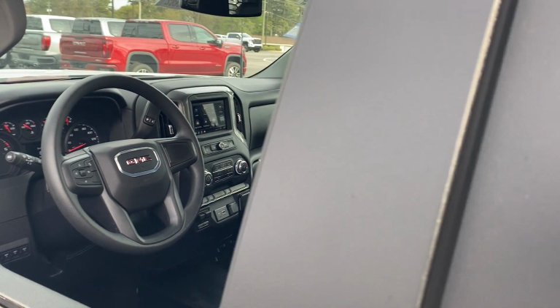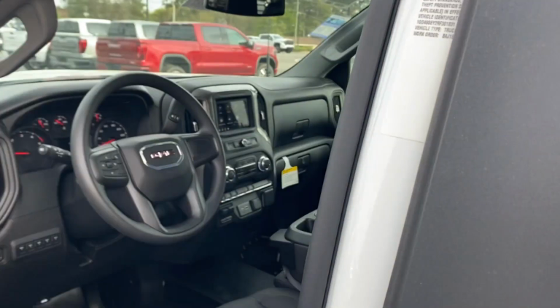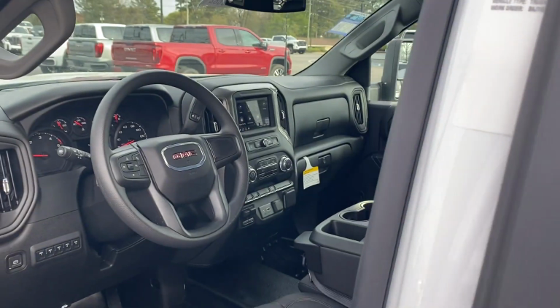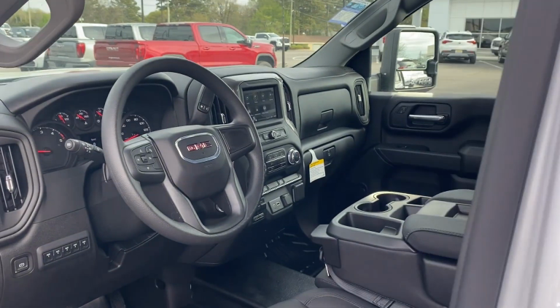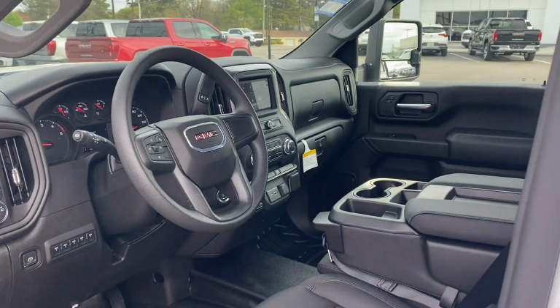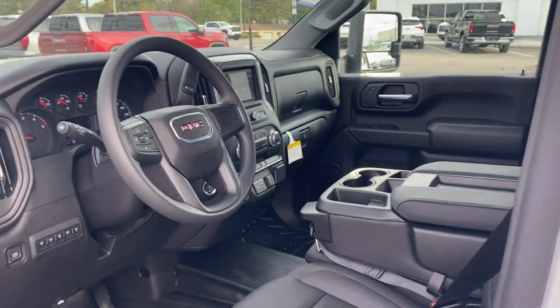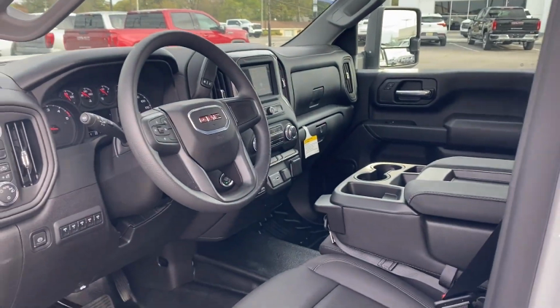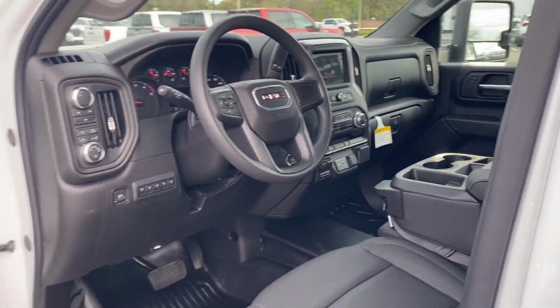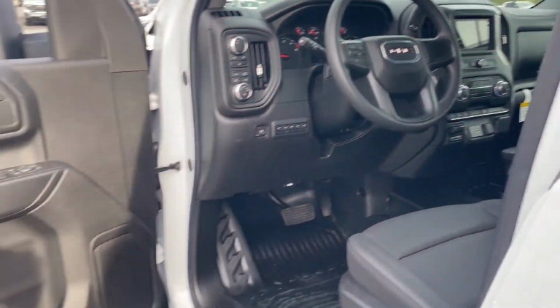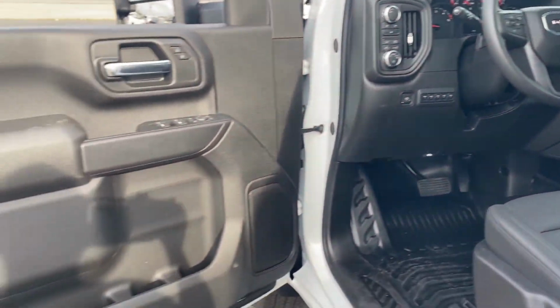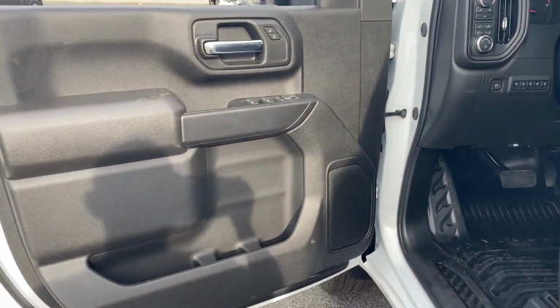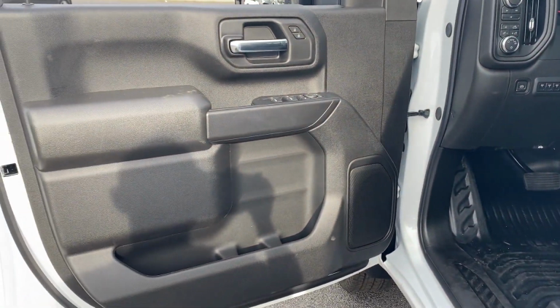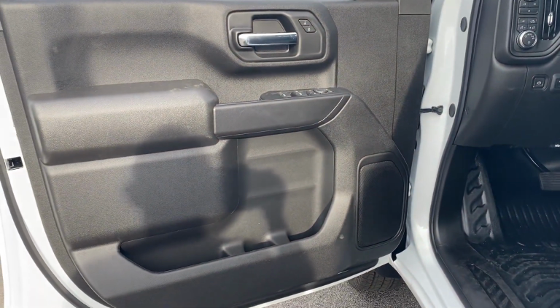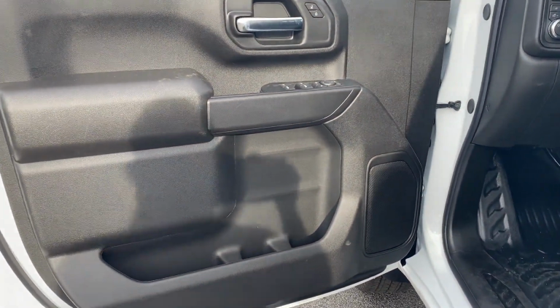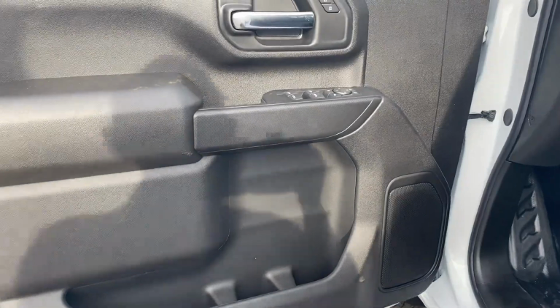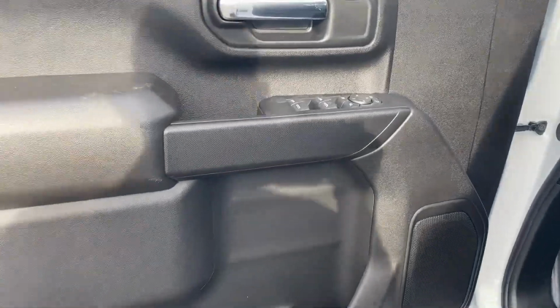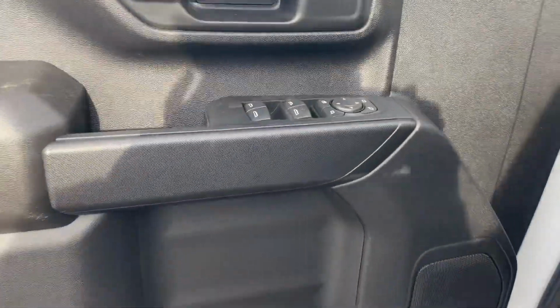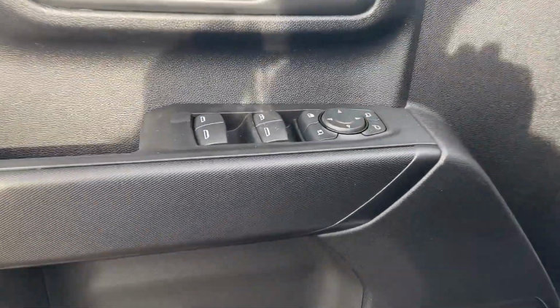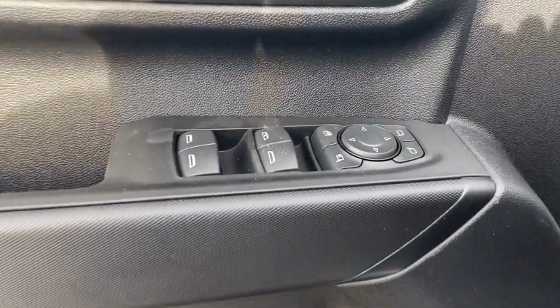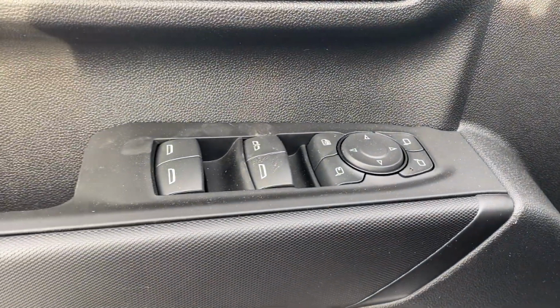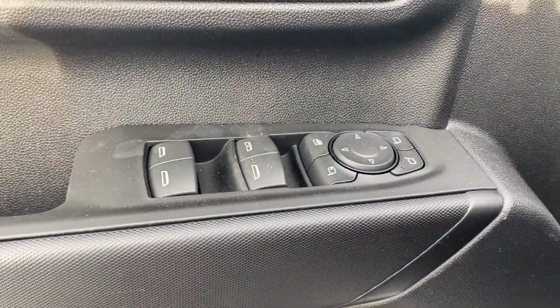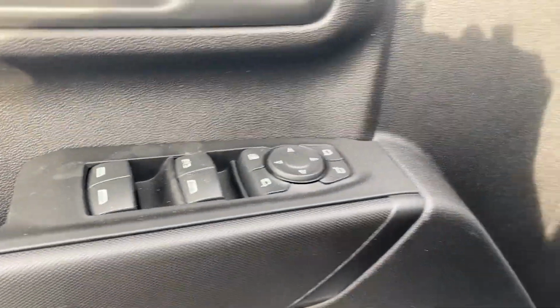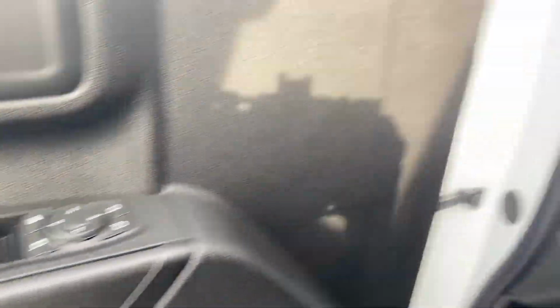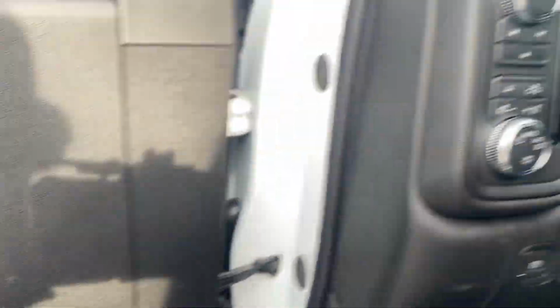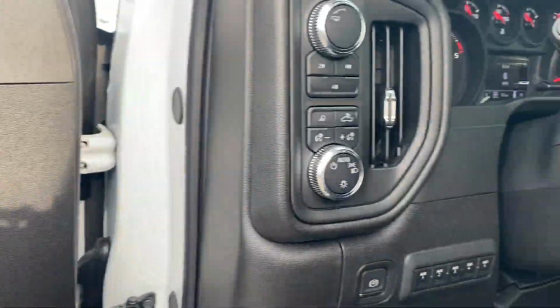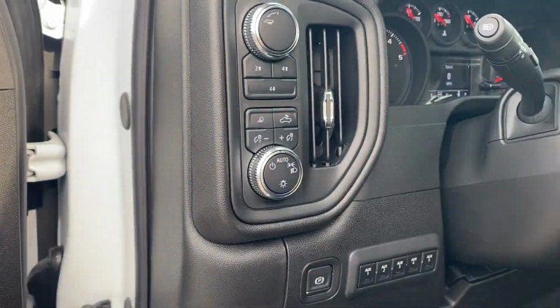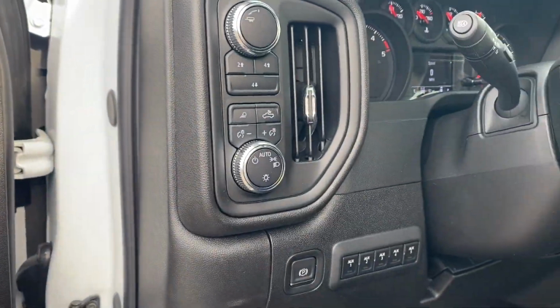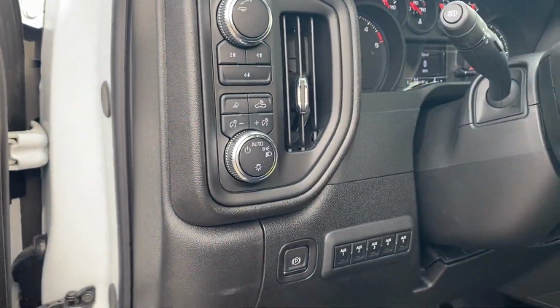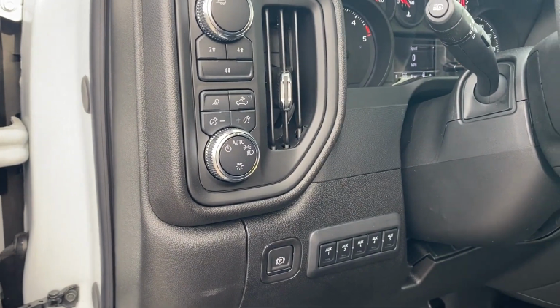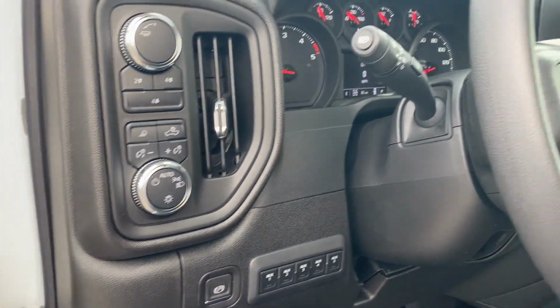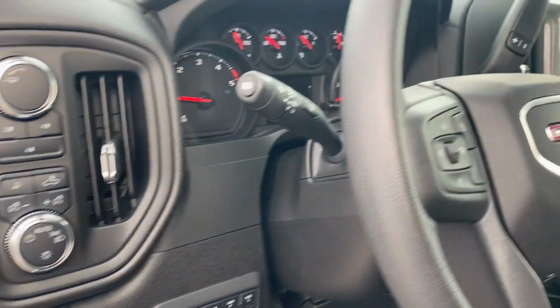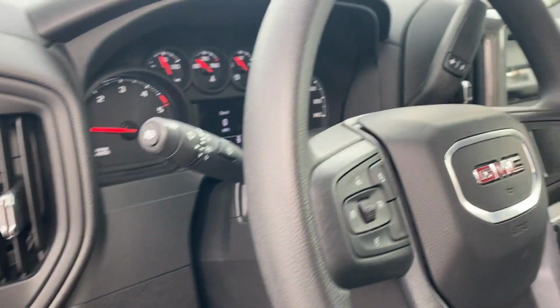Diesel fuel, Bluetooth, keyless start, power outlet, keyless entry, auxiliary input, stability control, passenger side airbag sensor, and limited slip differential.